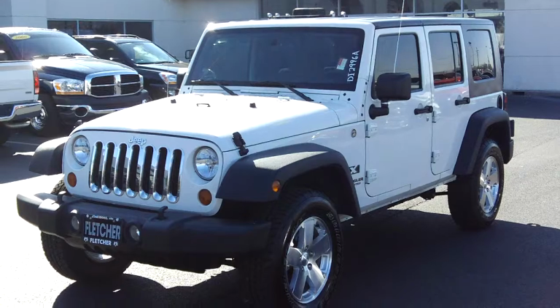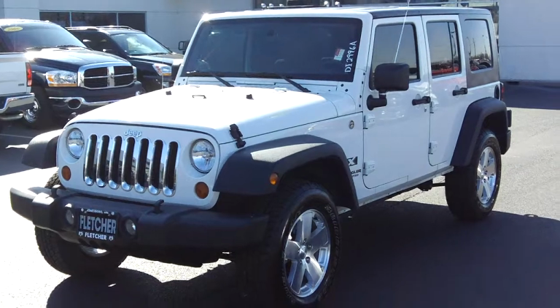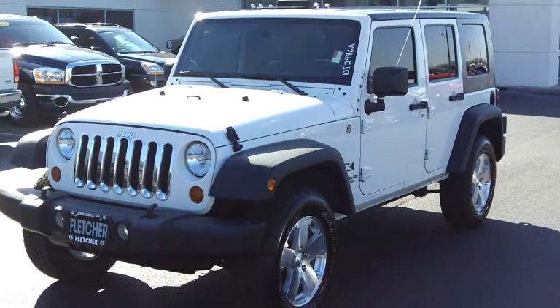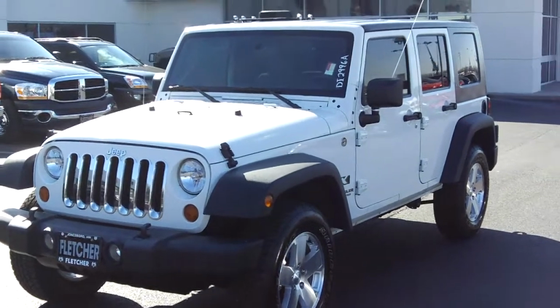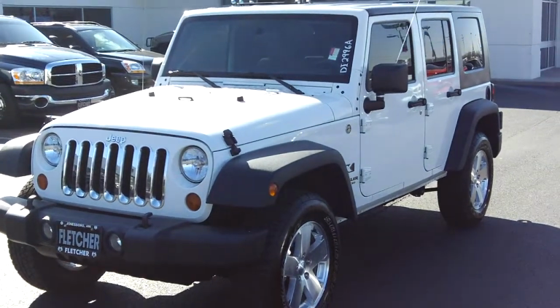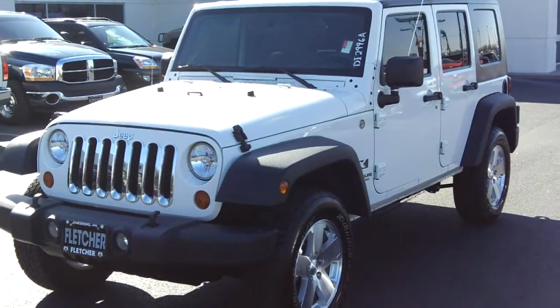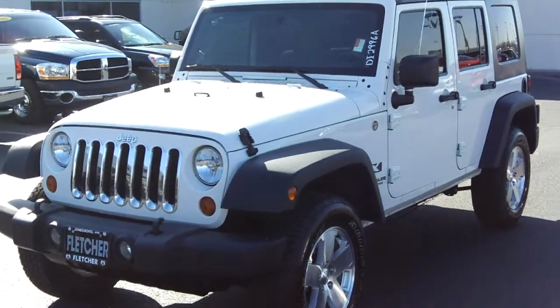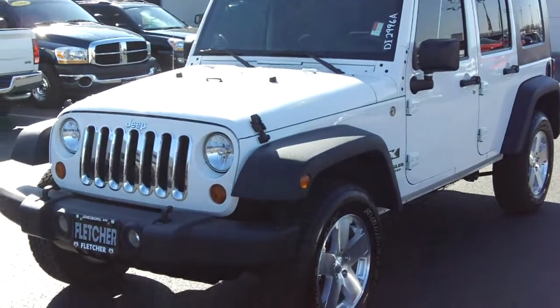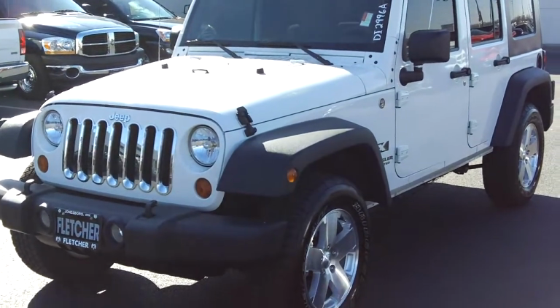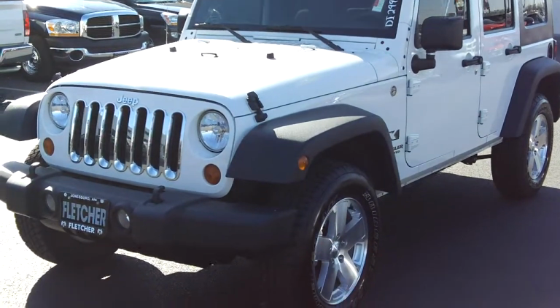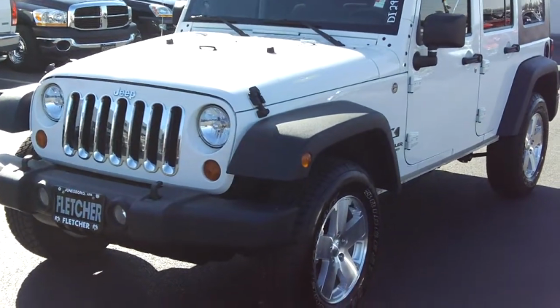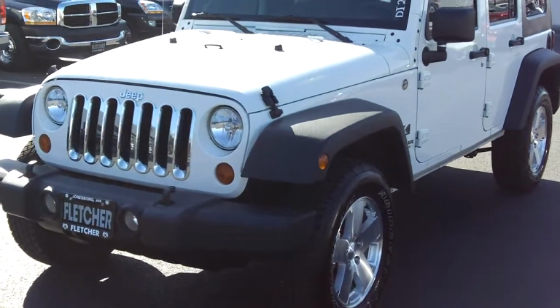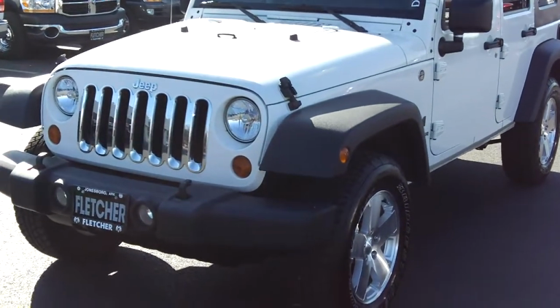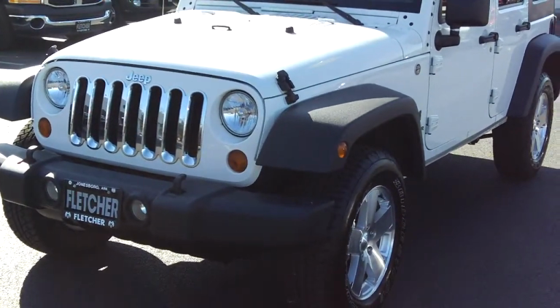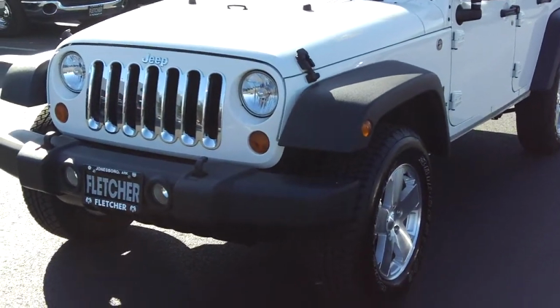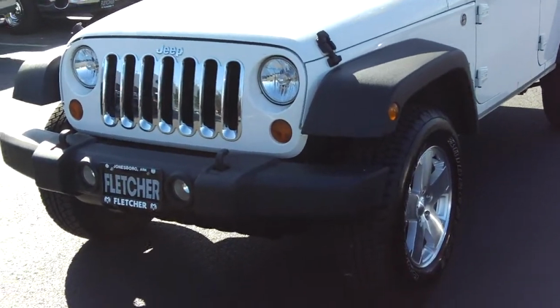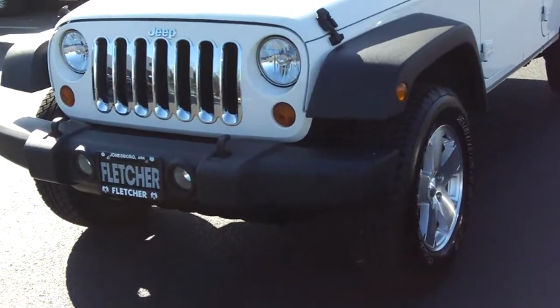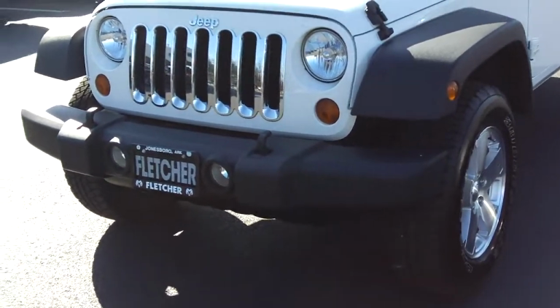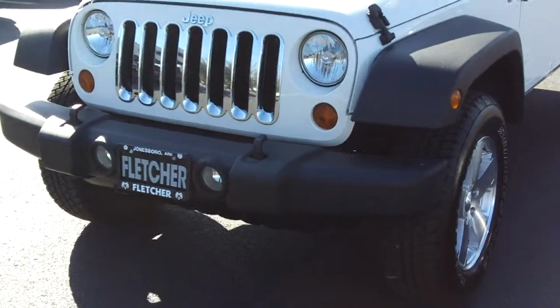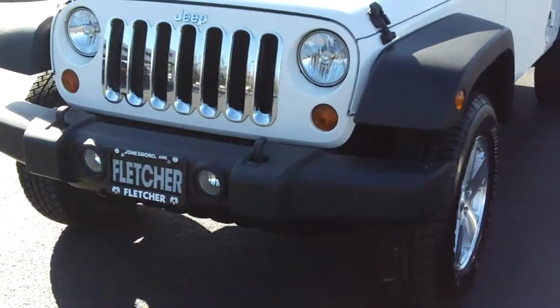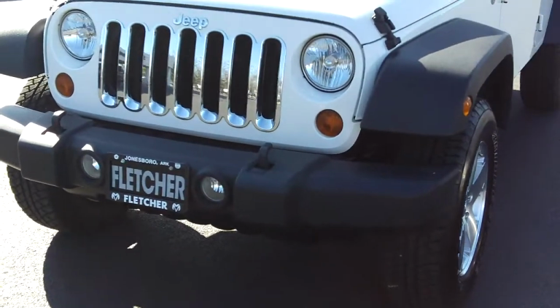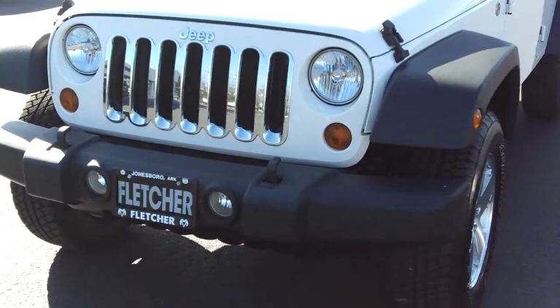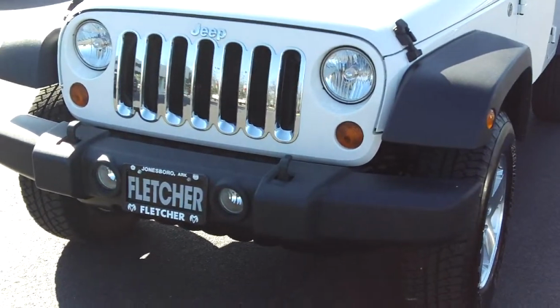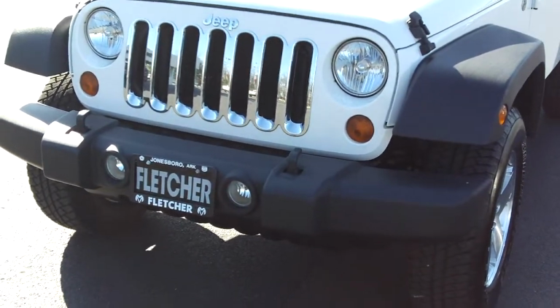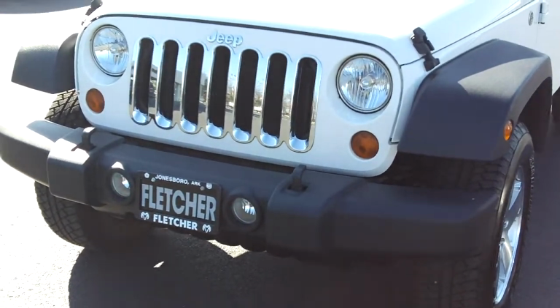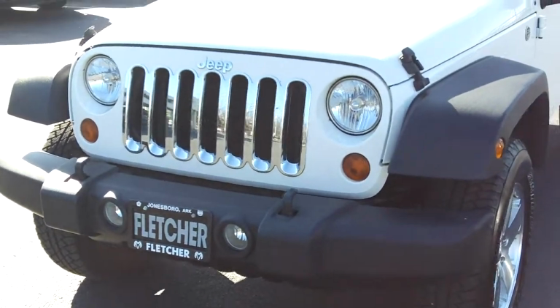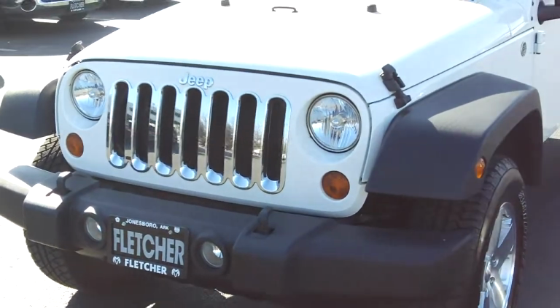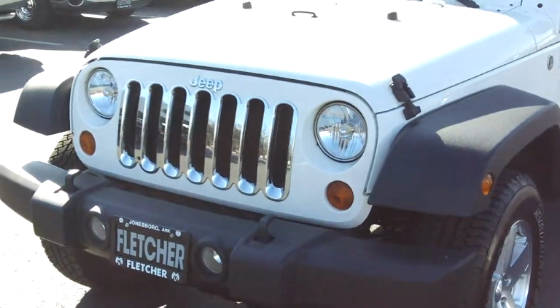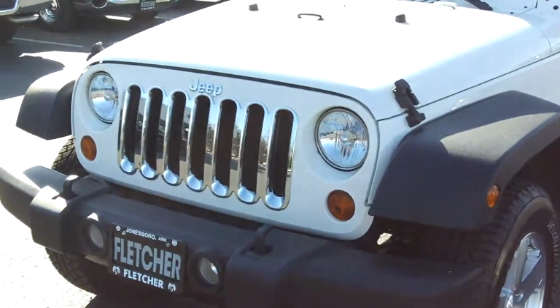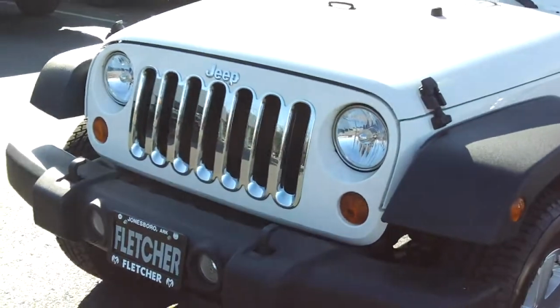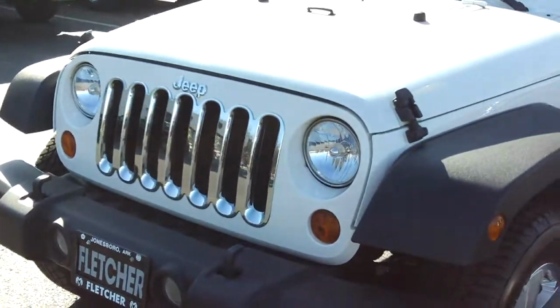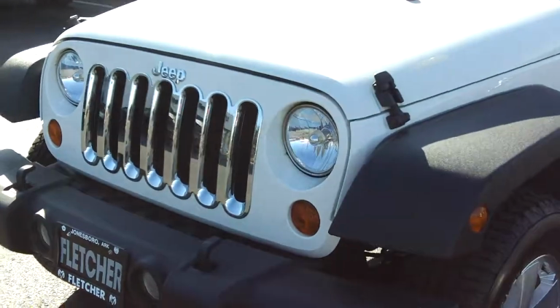This here is a 2009 Jeep Wrangler Unlimited X model. It was a local trade-in. You'll see that it has the tow hooks and fog lamps up front, and the chrome grille.